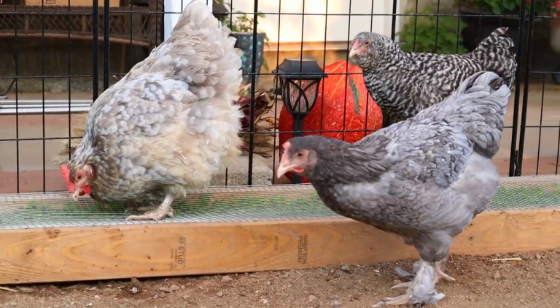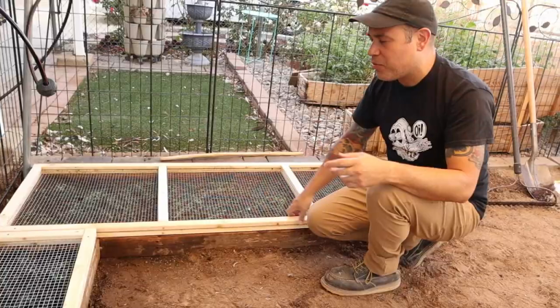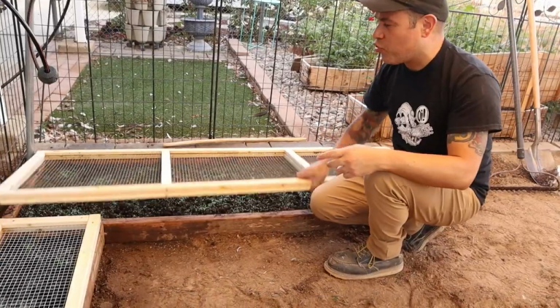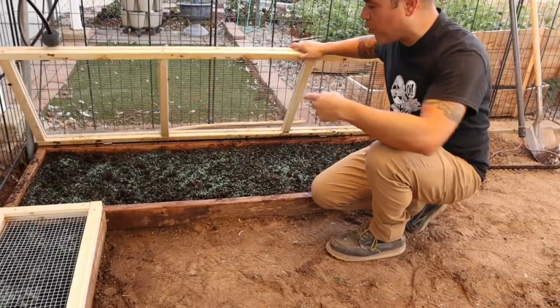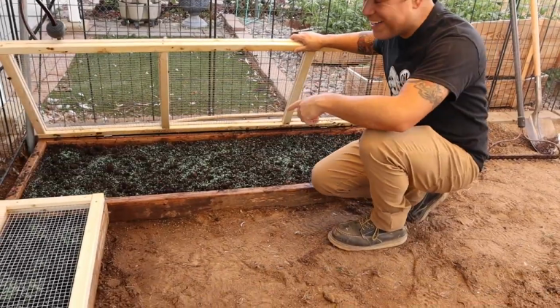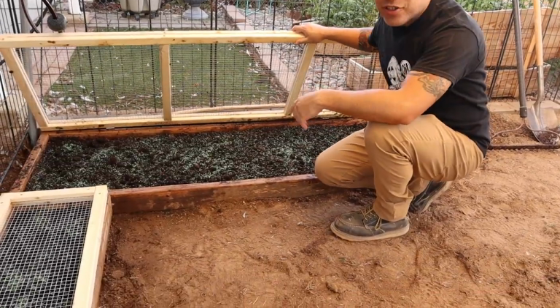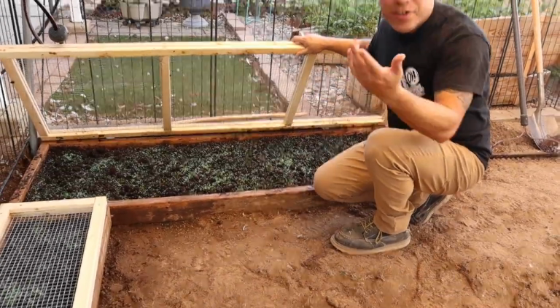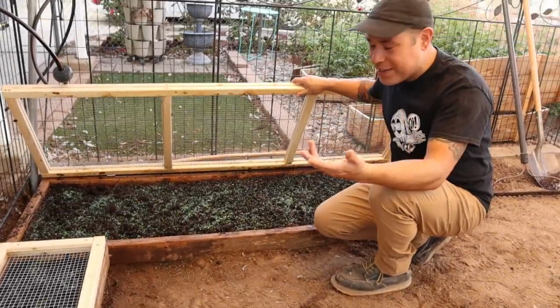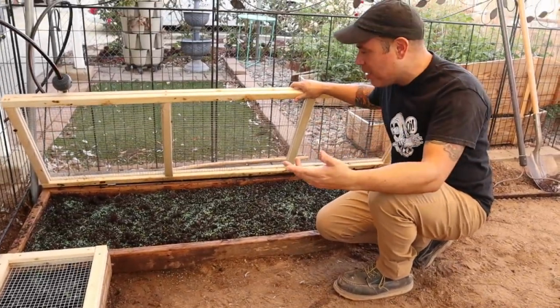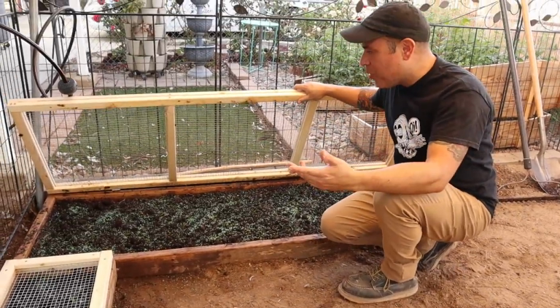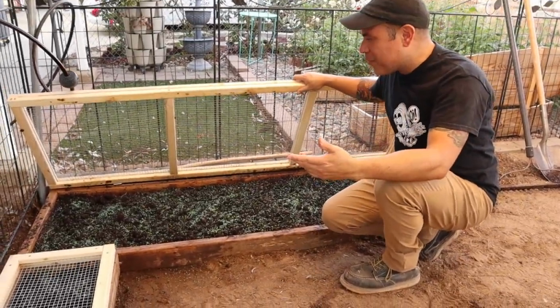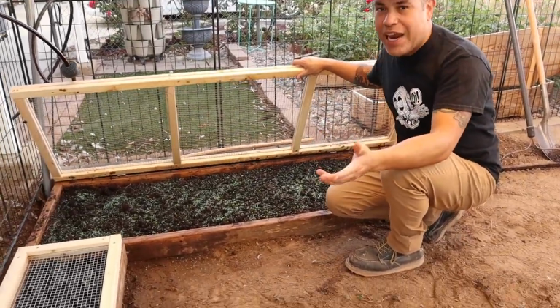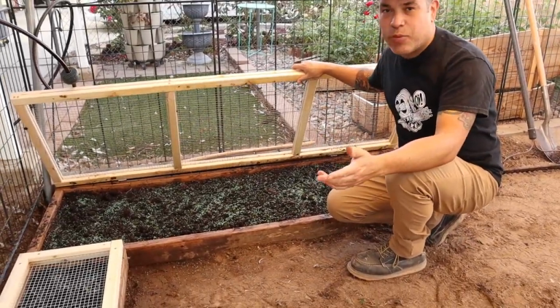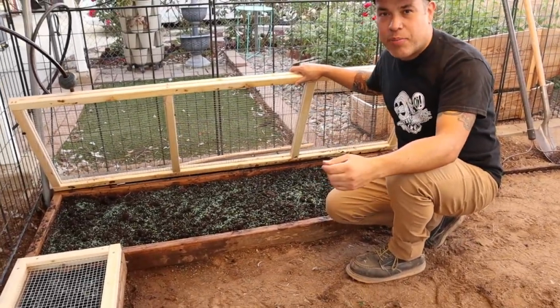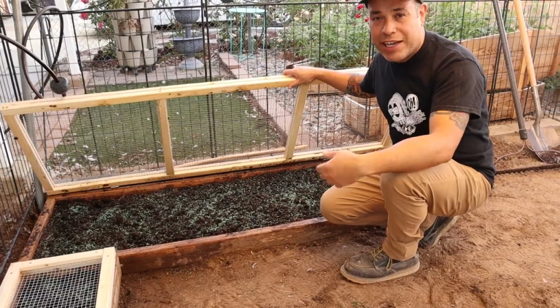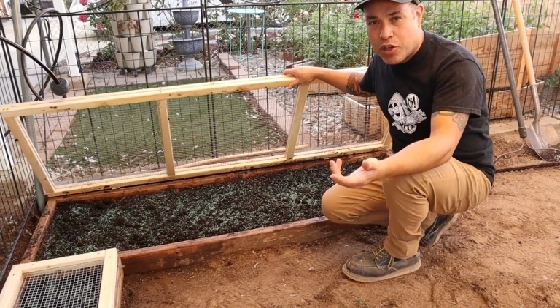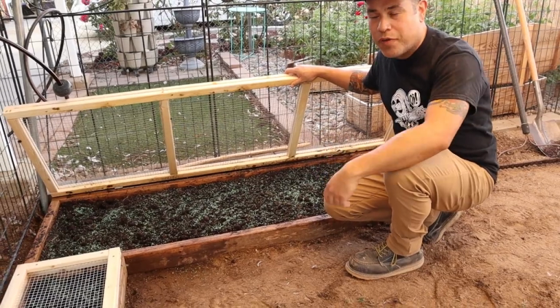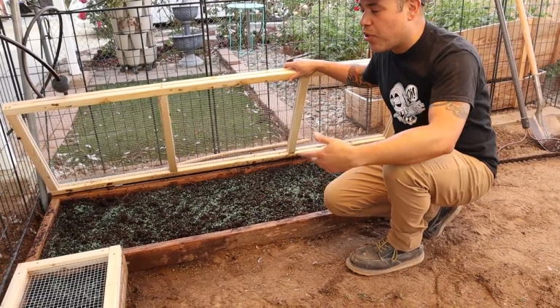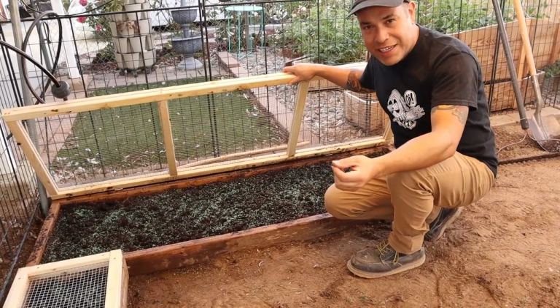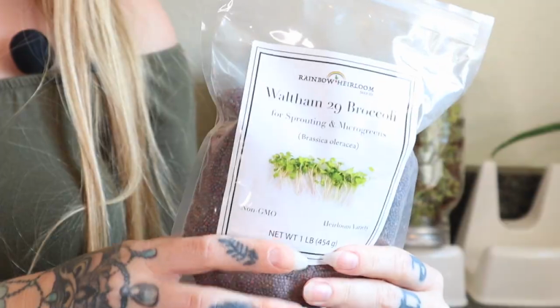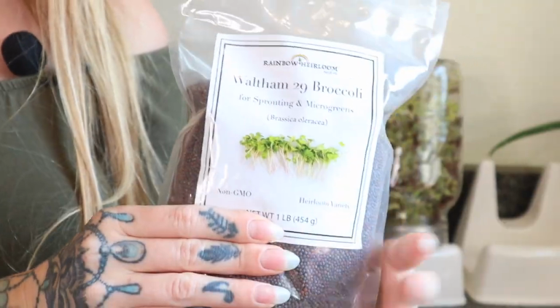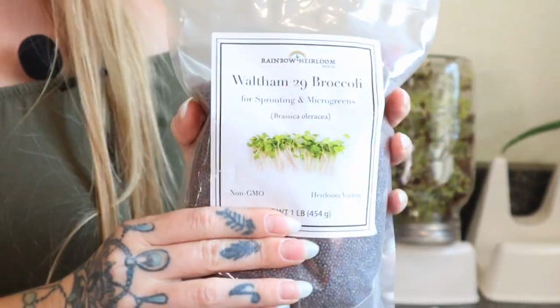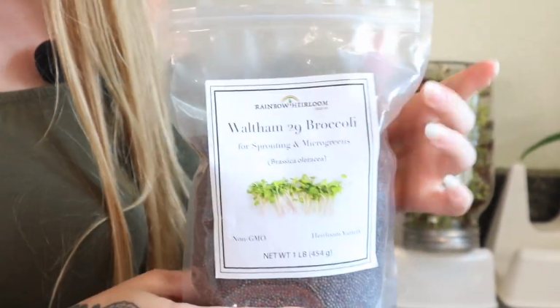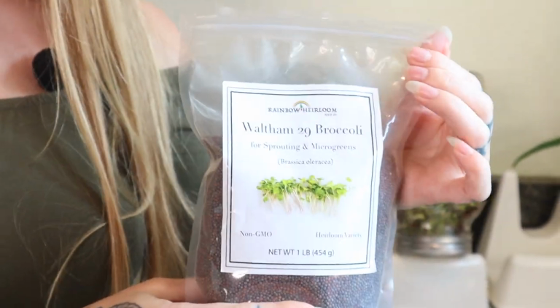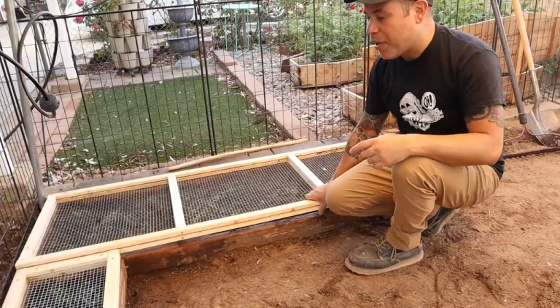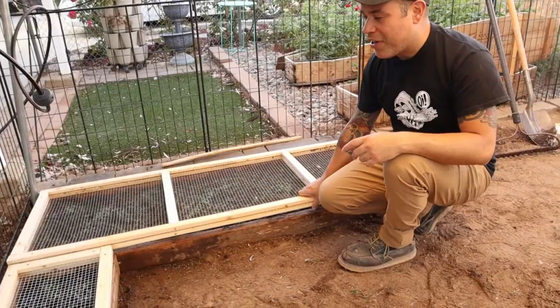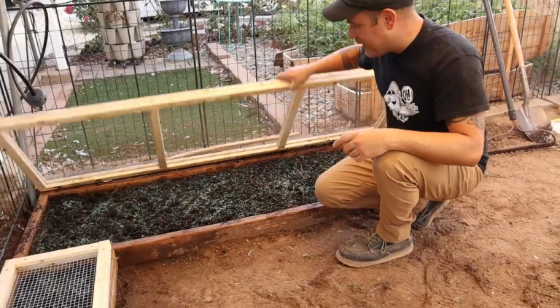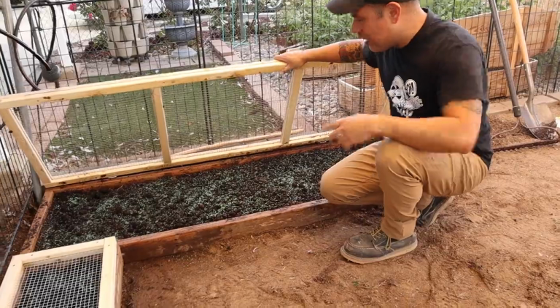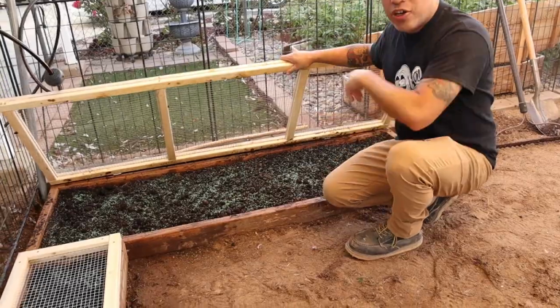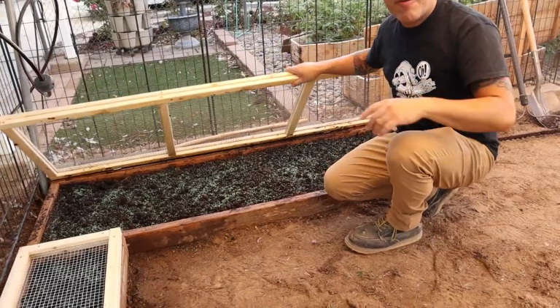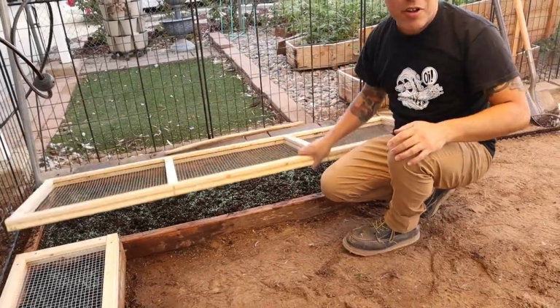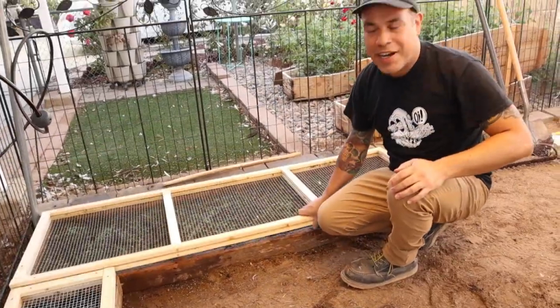Right now we just threw grass seed in there, just standard grass. But occasionally we'll end up putting like clover and broccoli seeds, sprouting greens. And now we'll be able to very easily turn it around when it's all growing out.